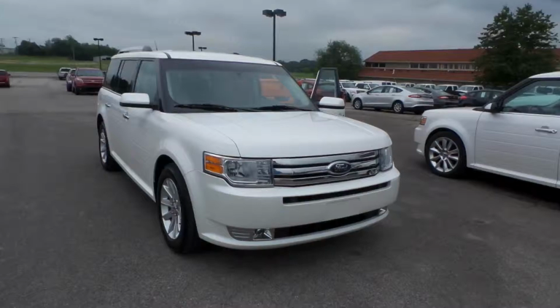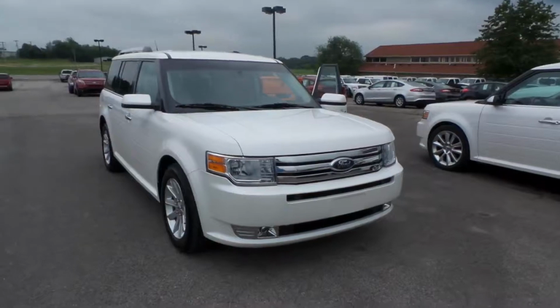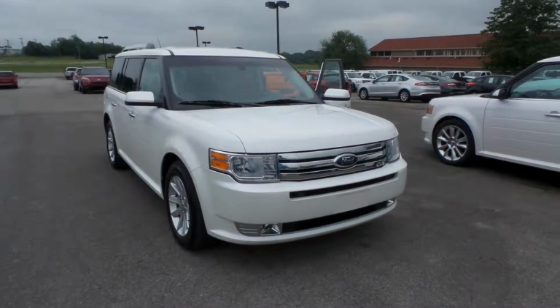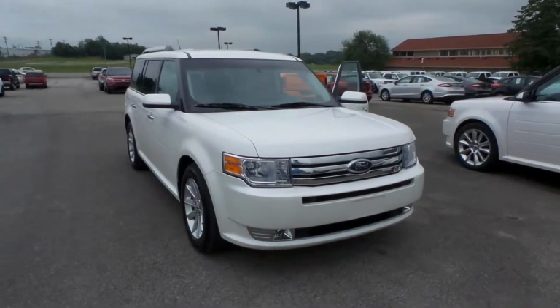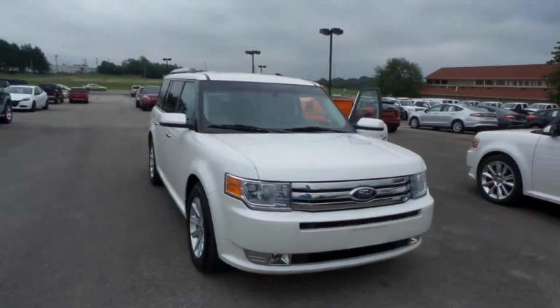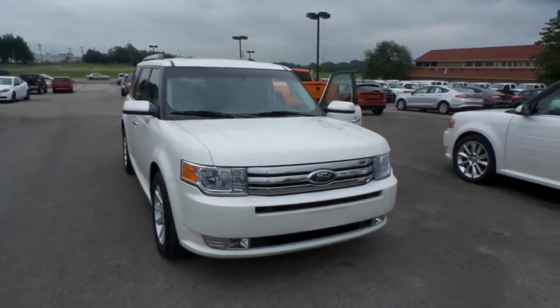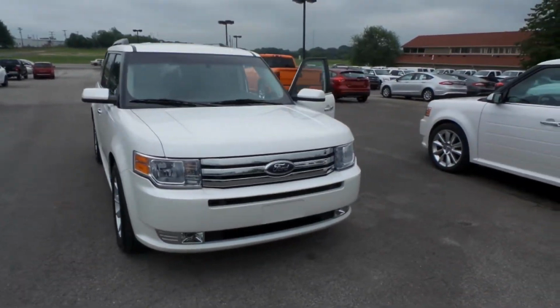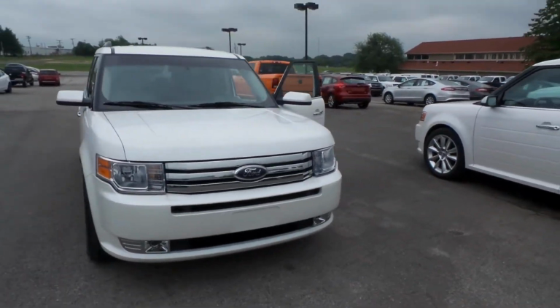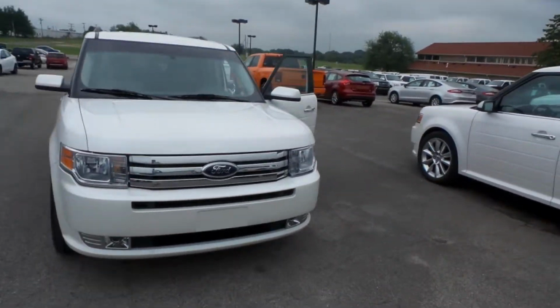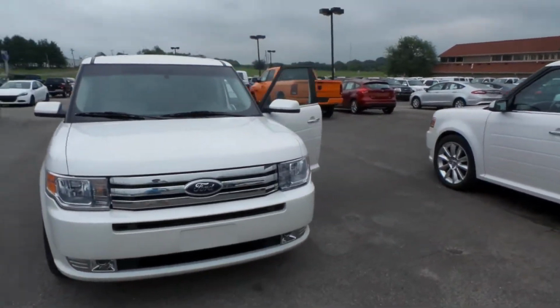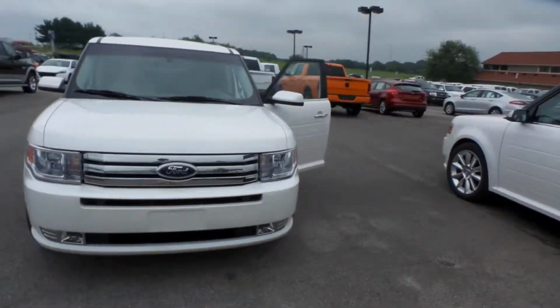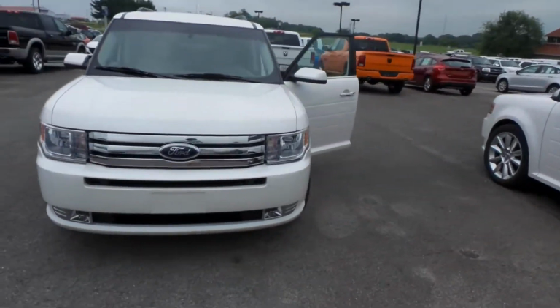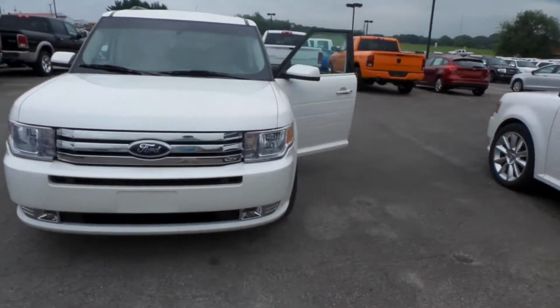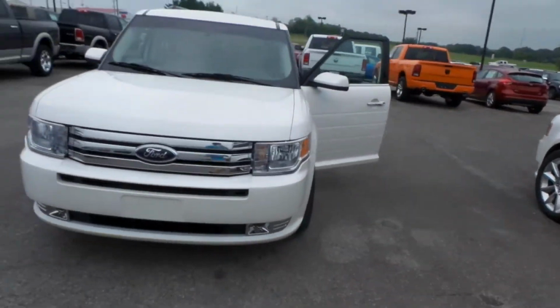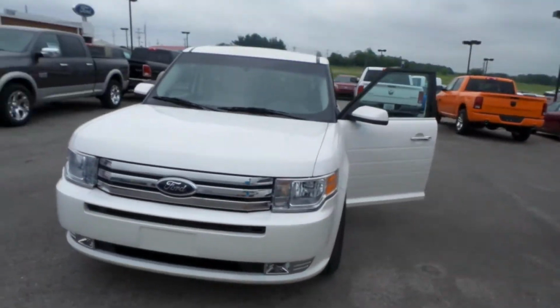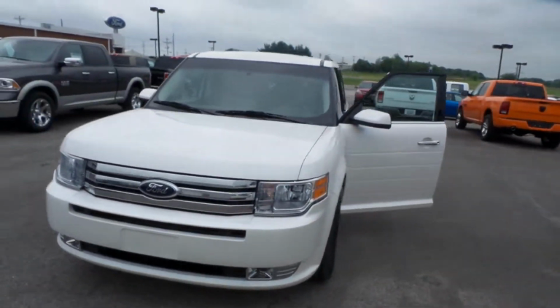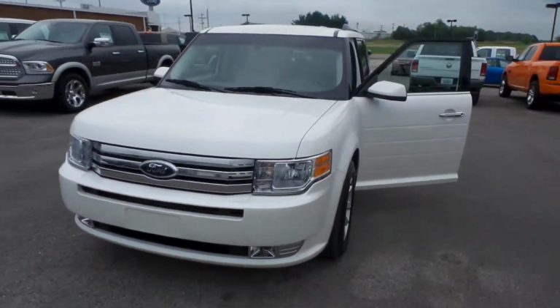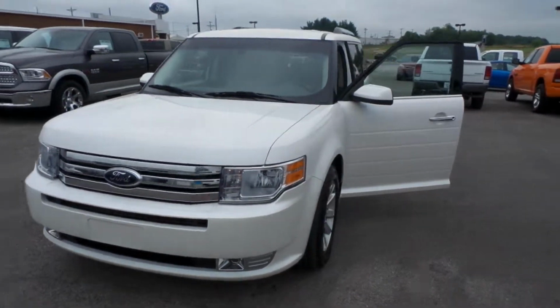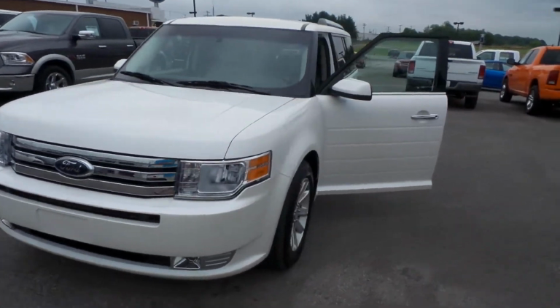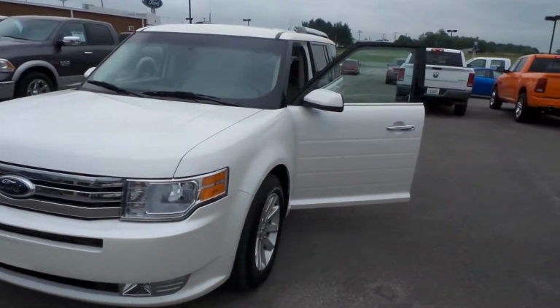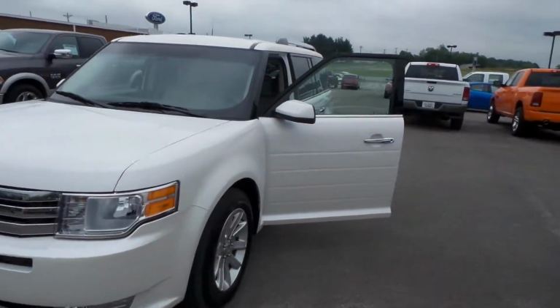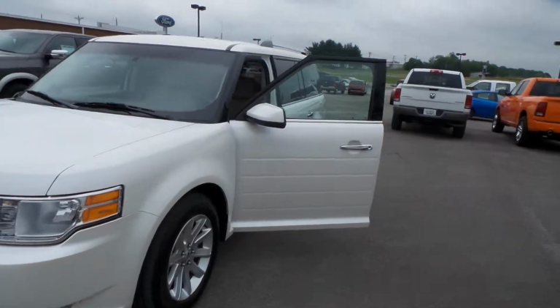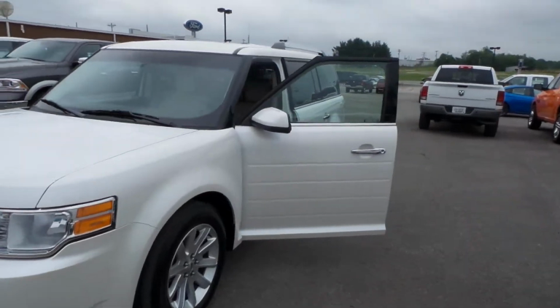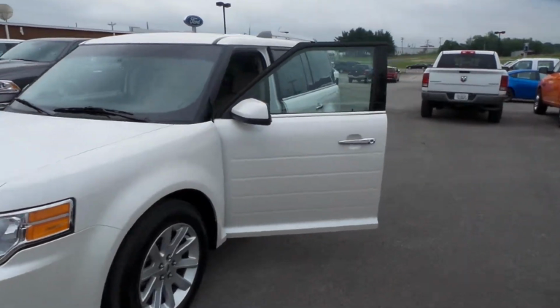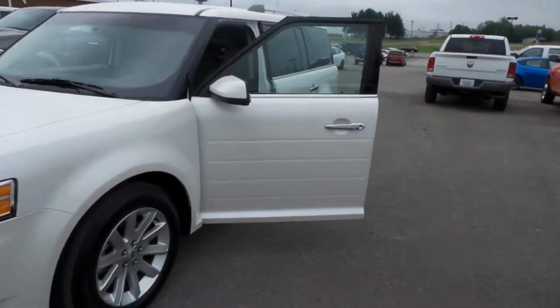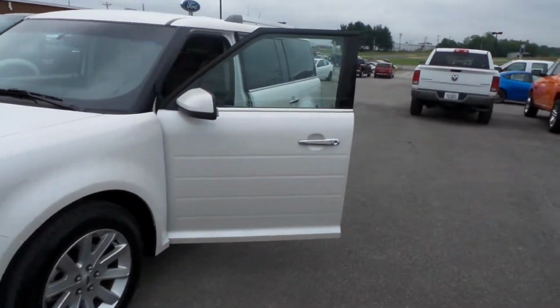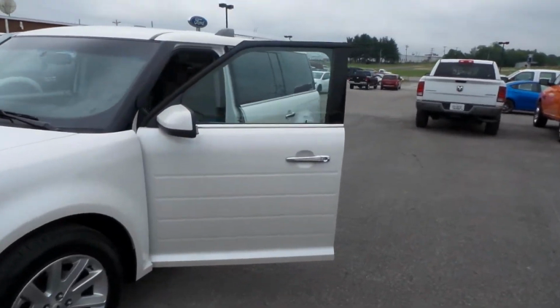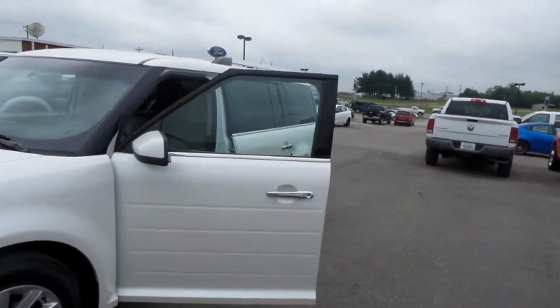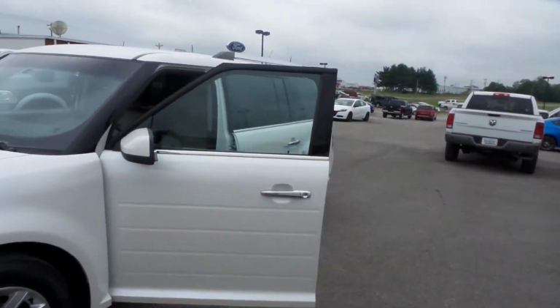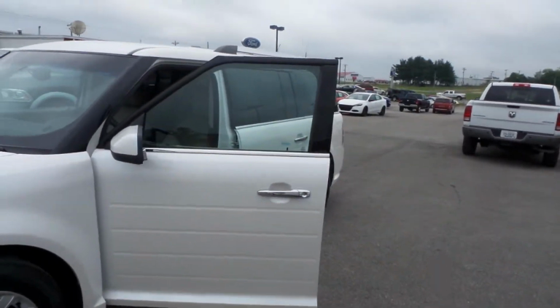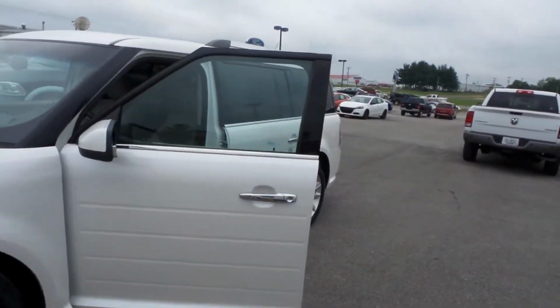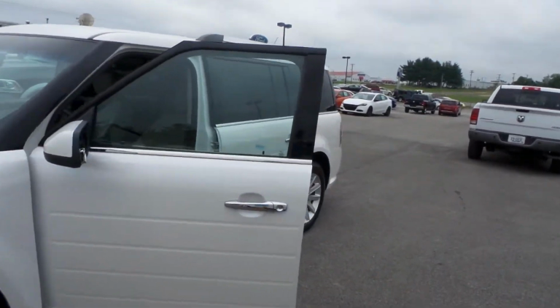Hey guys, welcome back to Hunt Auto on YouTube. We're checking out another one of our pre-owned vehicles. We just got this car in — it's a 2010 Ford Flex.